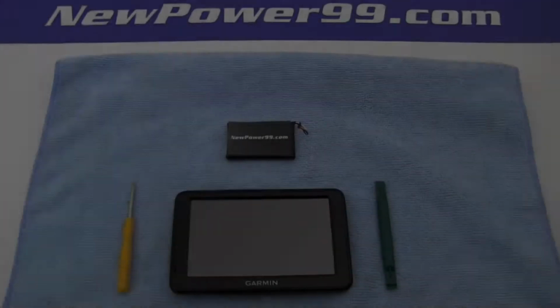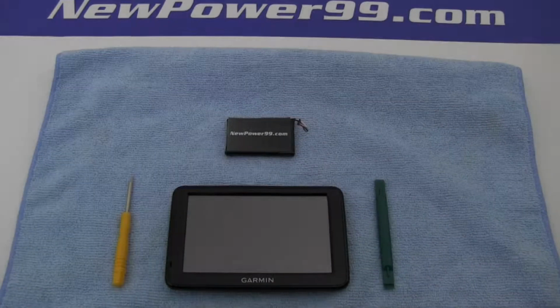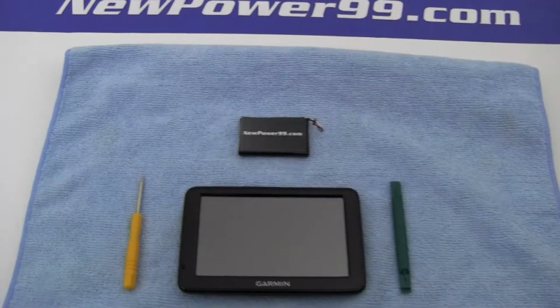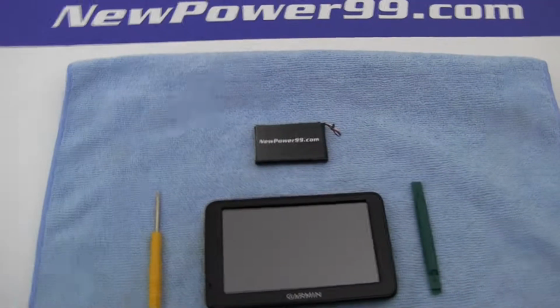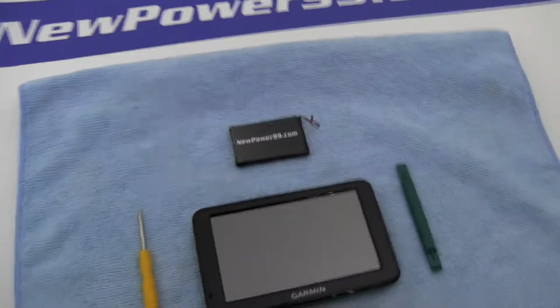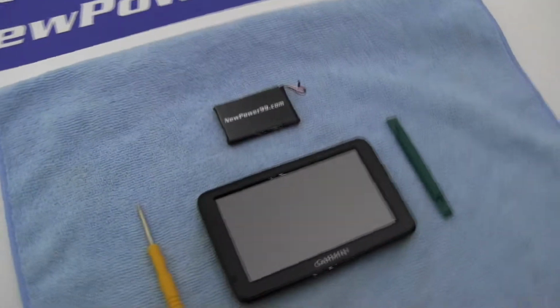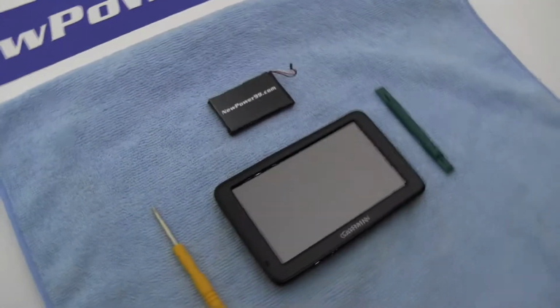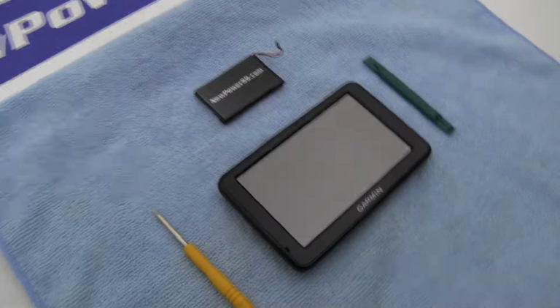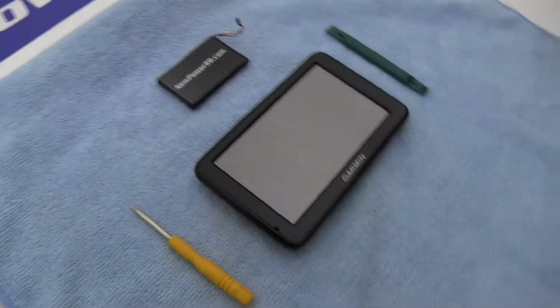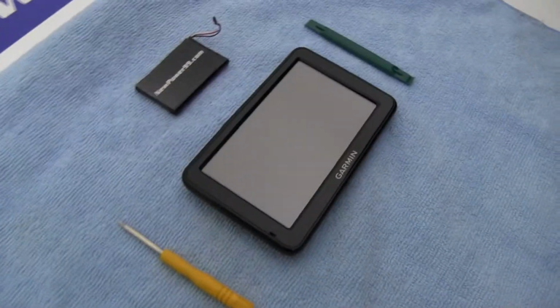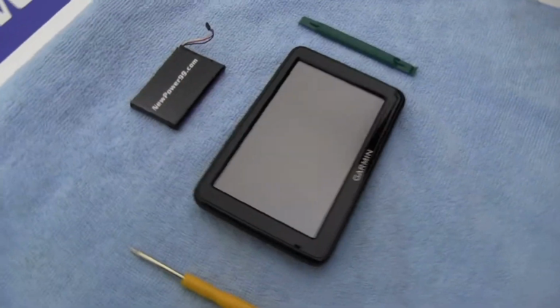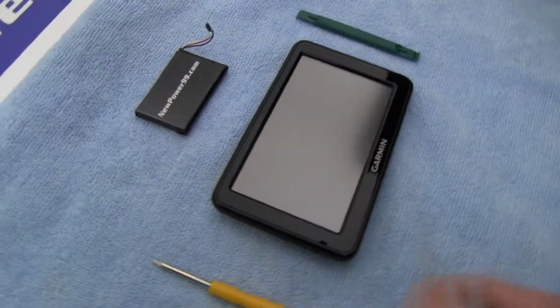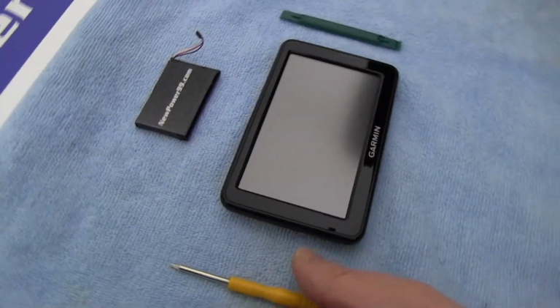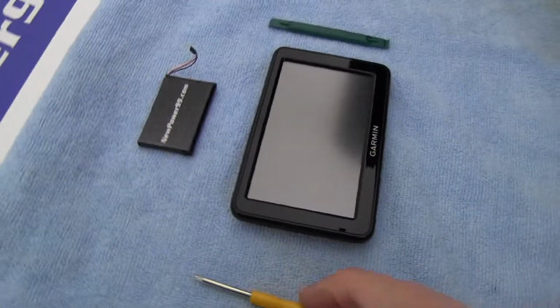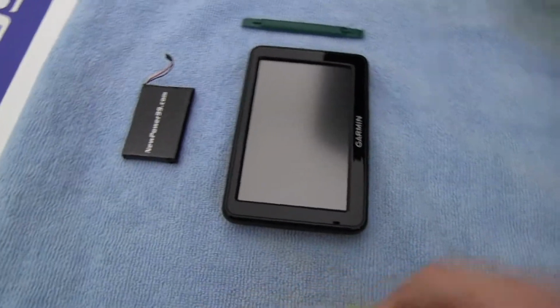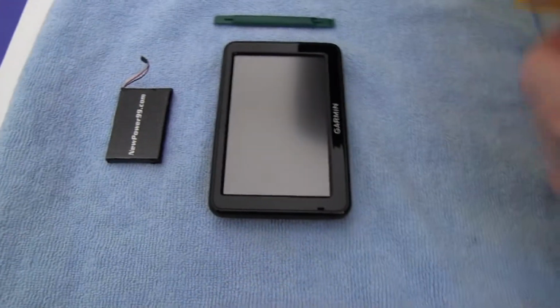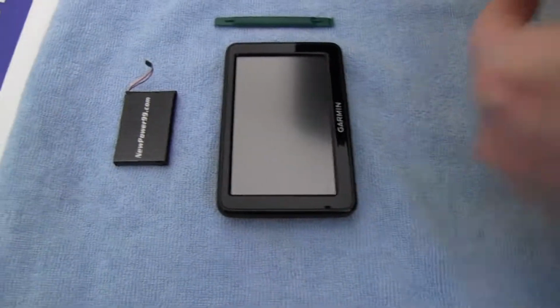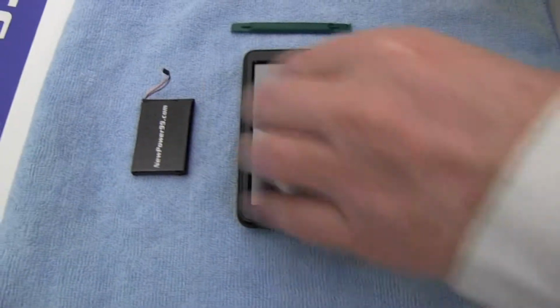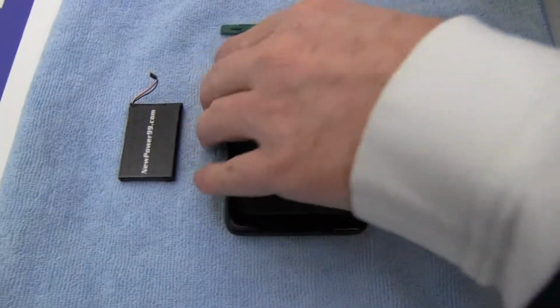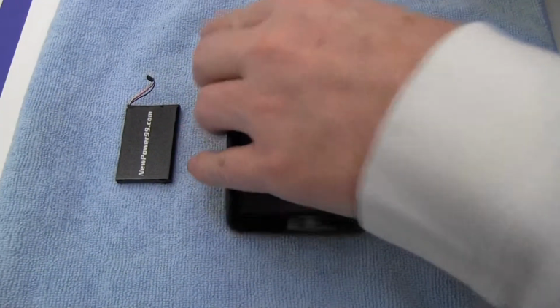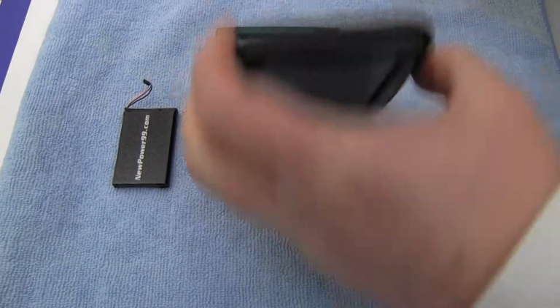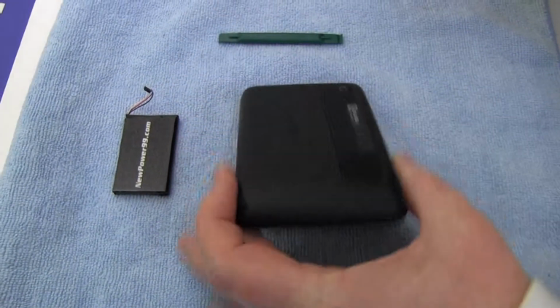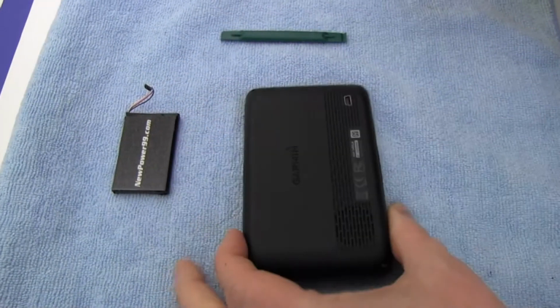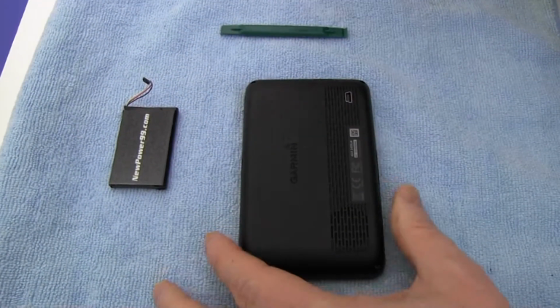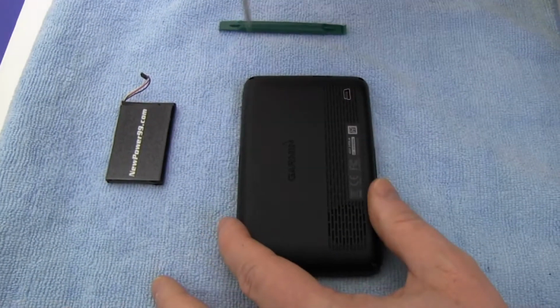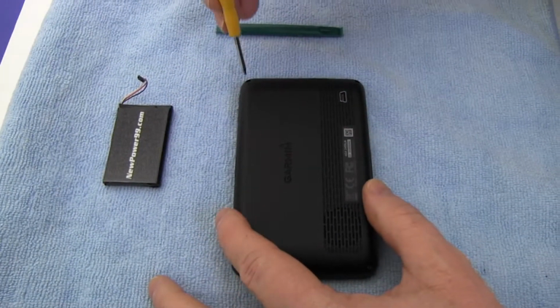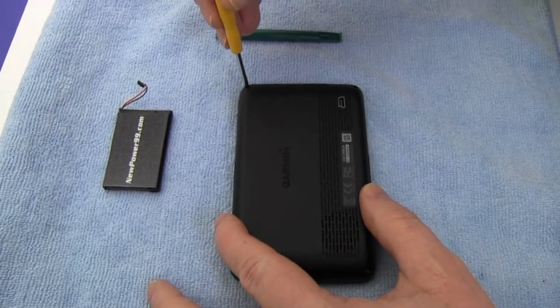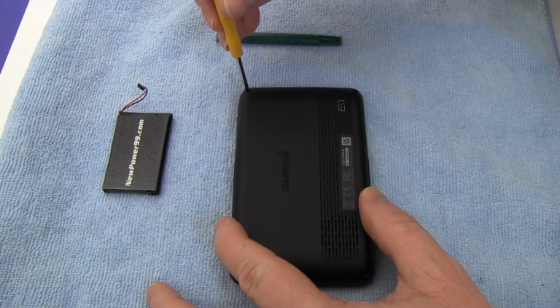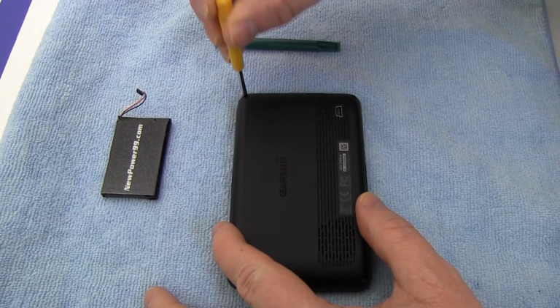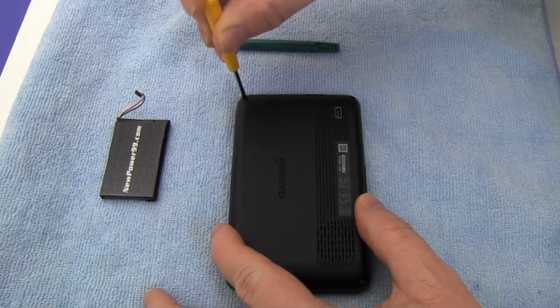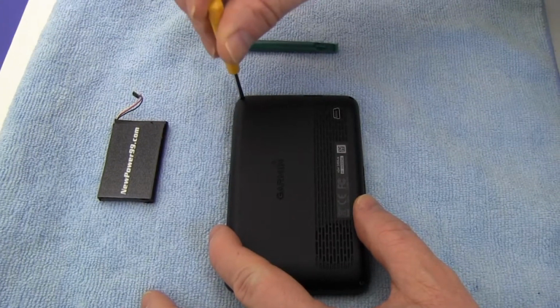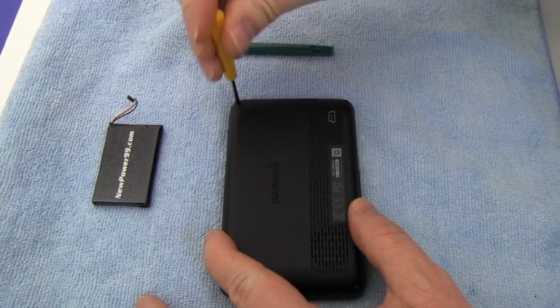Begin by removing the four screws on the back of your Garmin using the special tool provided in your kit from NewPower99.com.